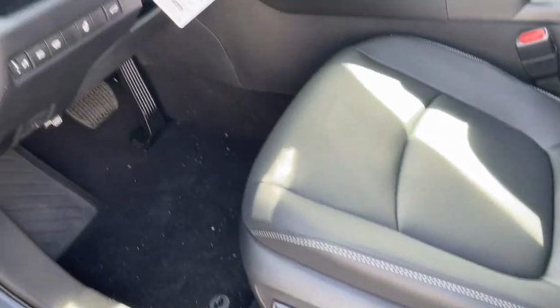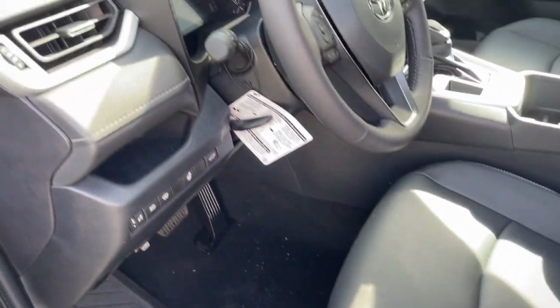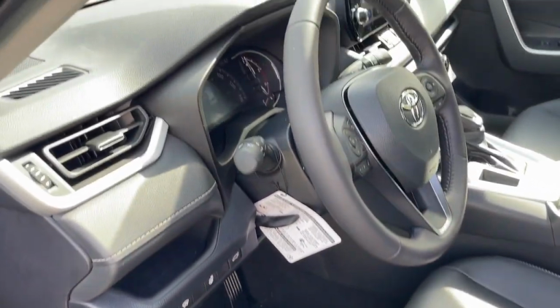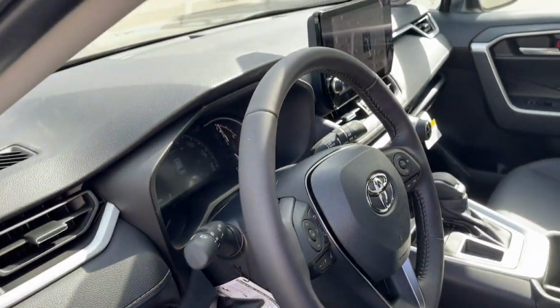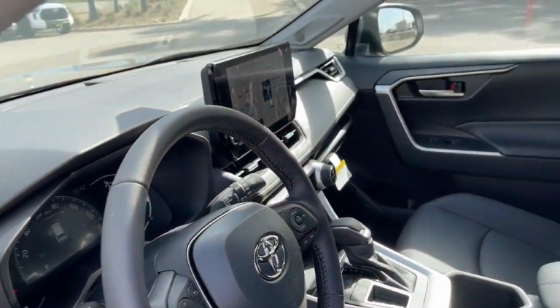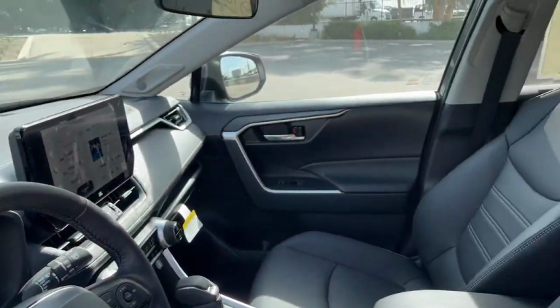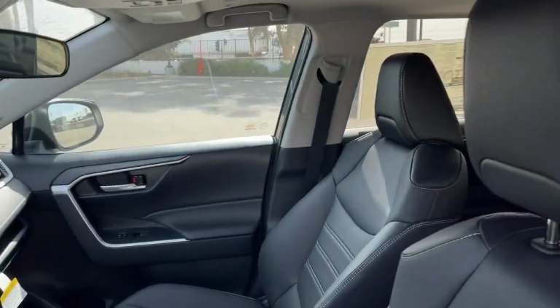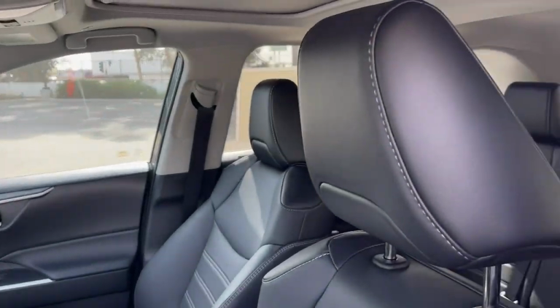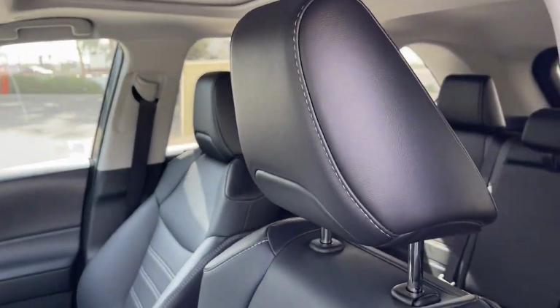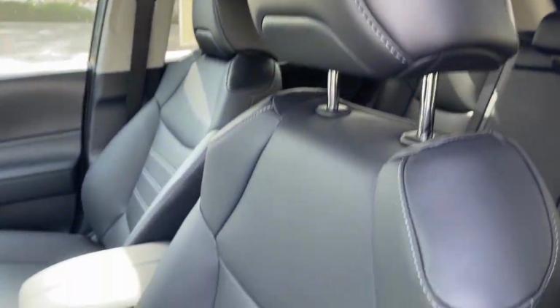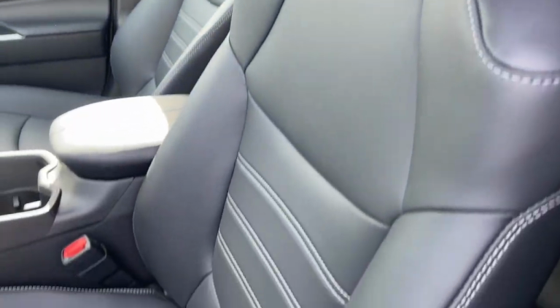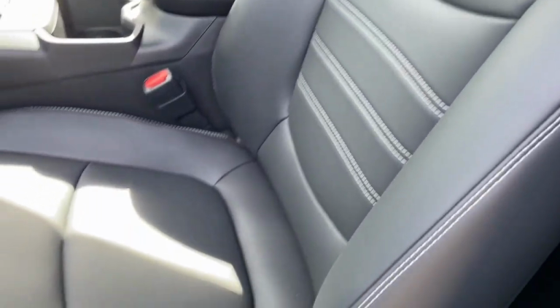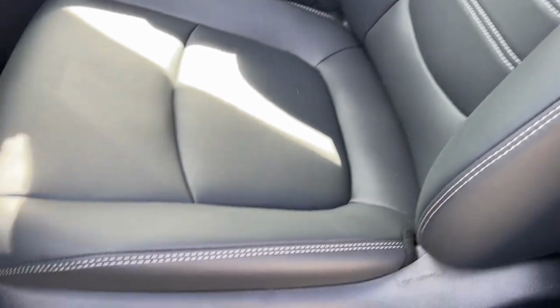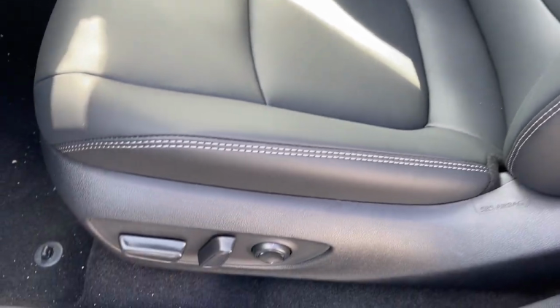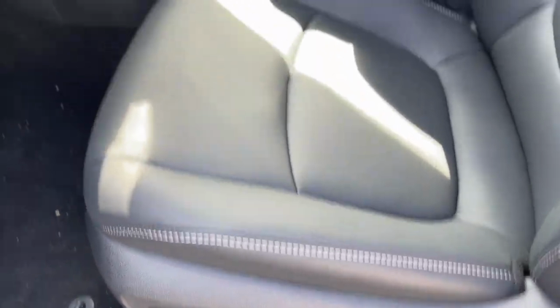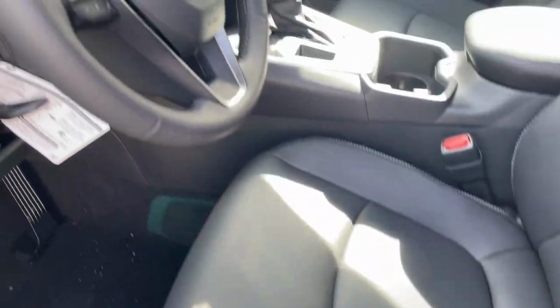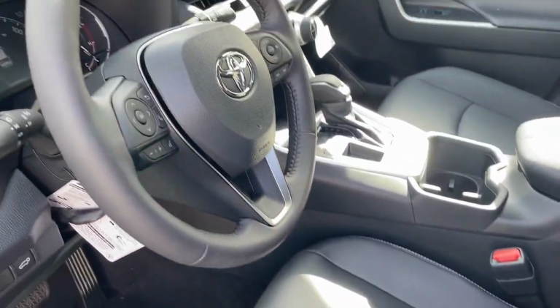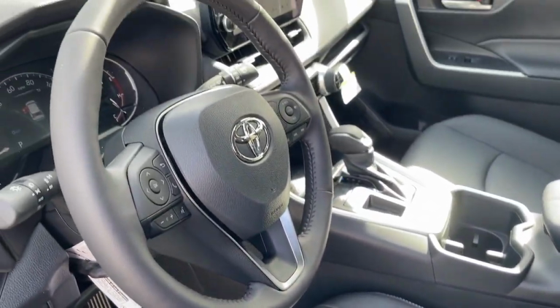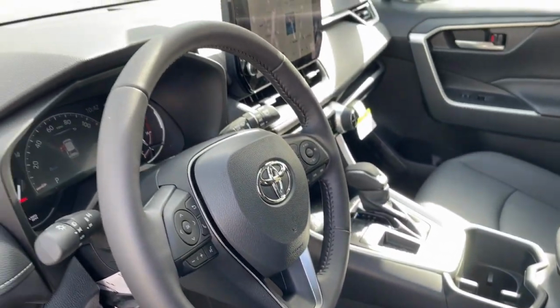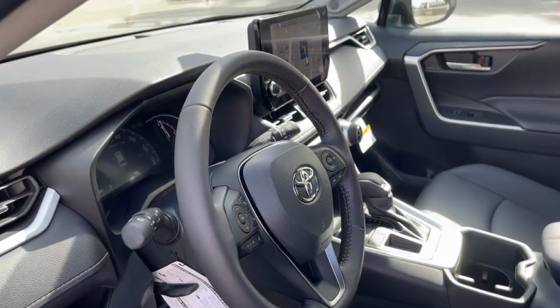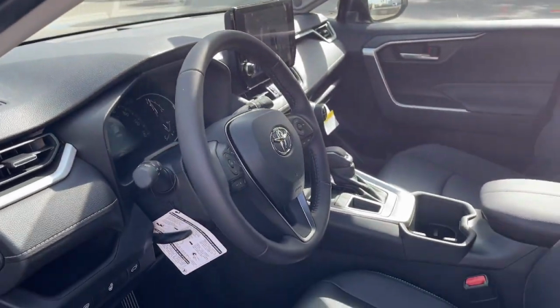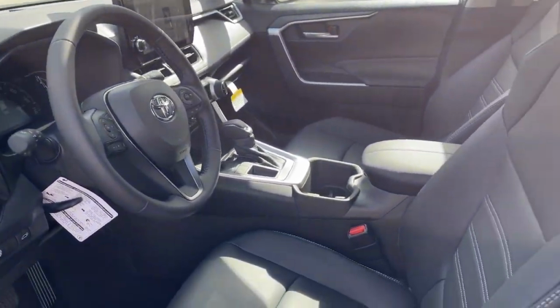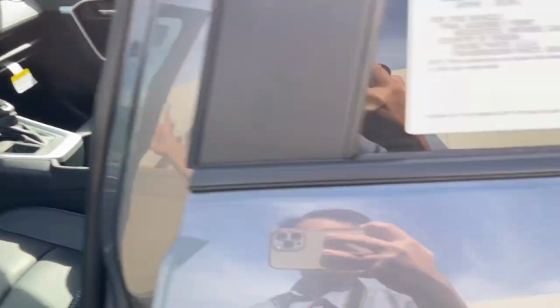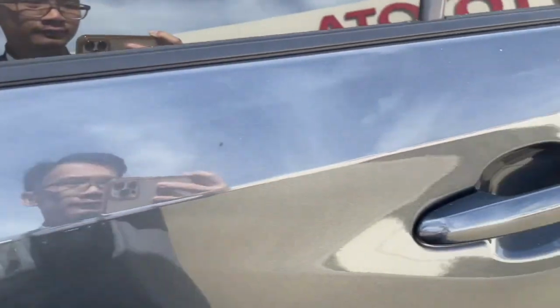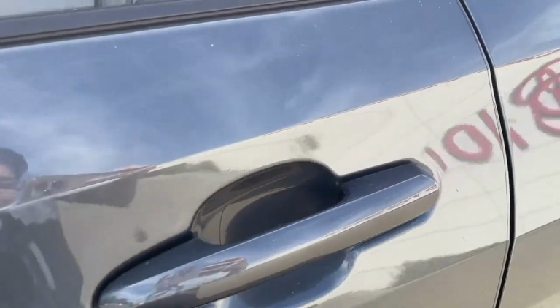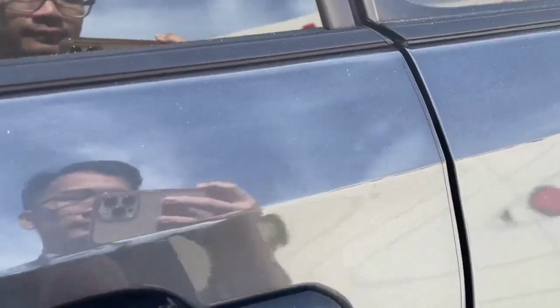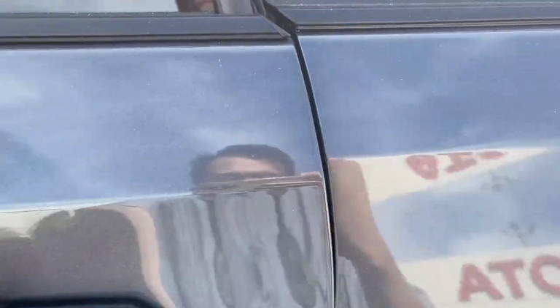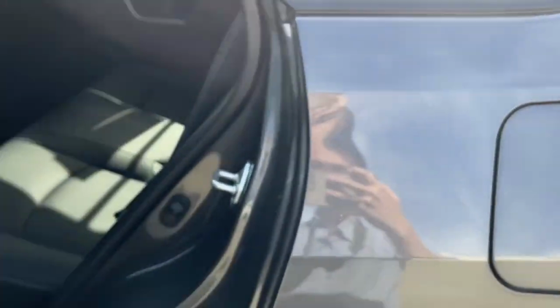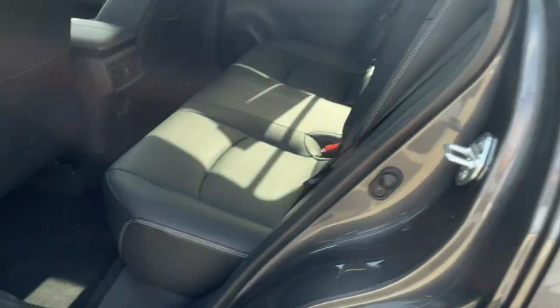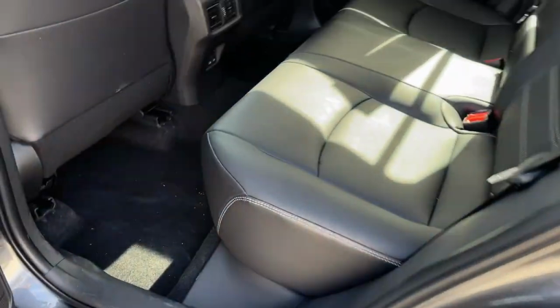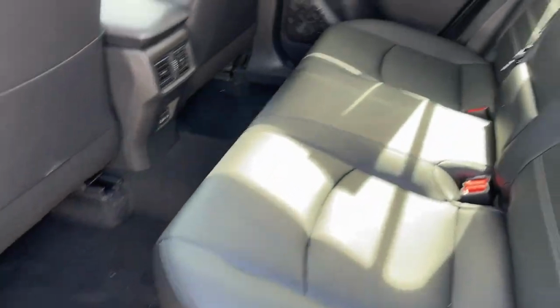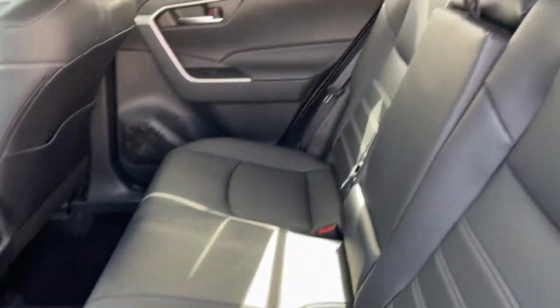Heated steering wheel, touchscreen infotainment system, pre-collision system, lane departure warning, sunroof/moonroof, keyless entry, adaptive cruise control, keyless start, power liftgate.